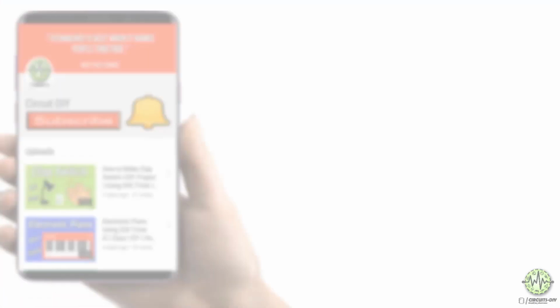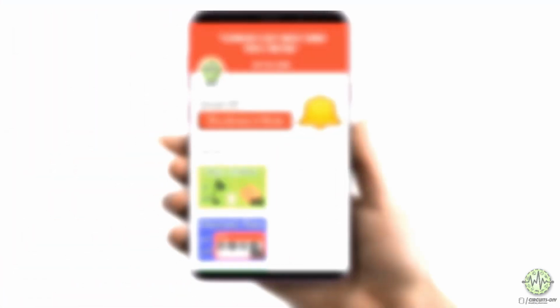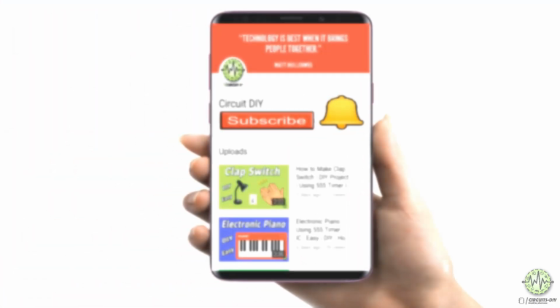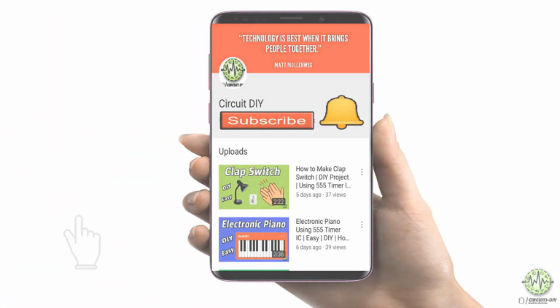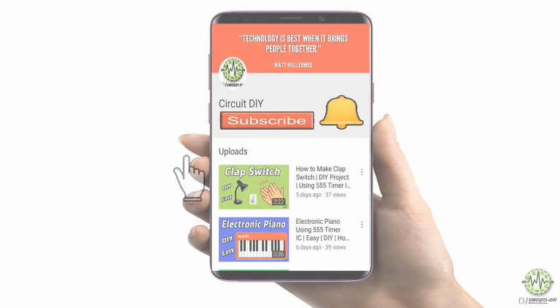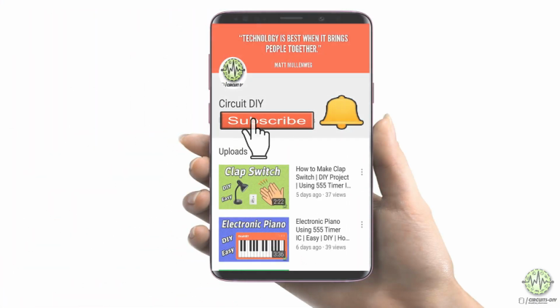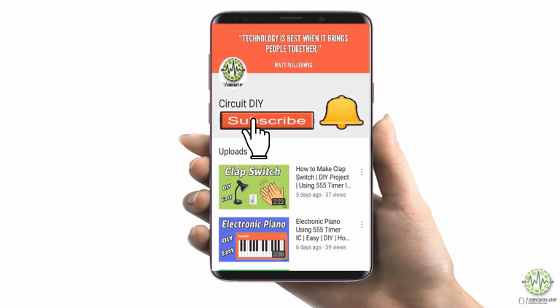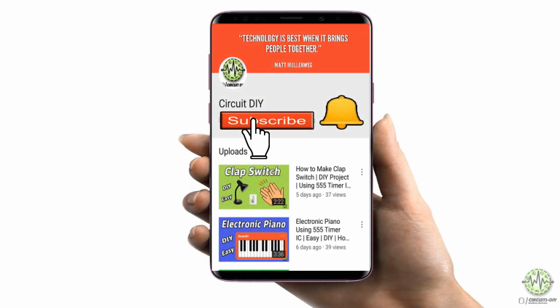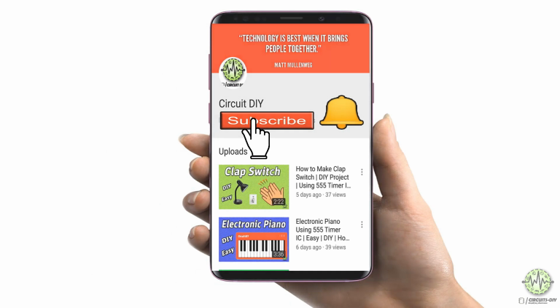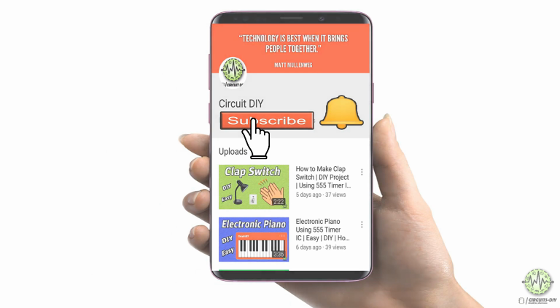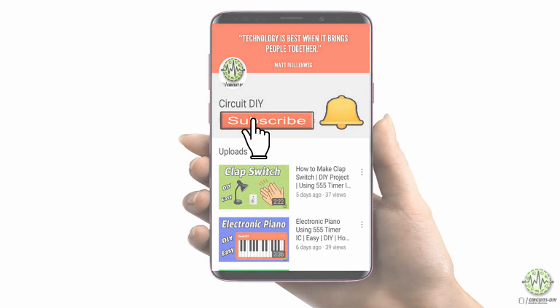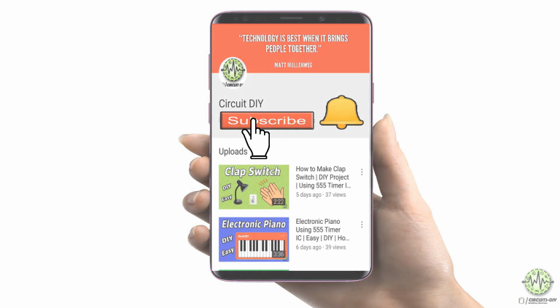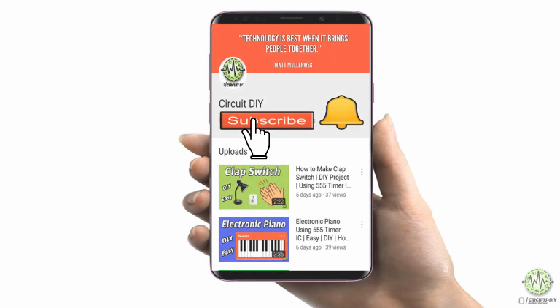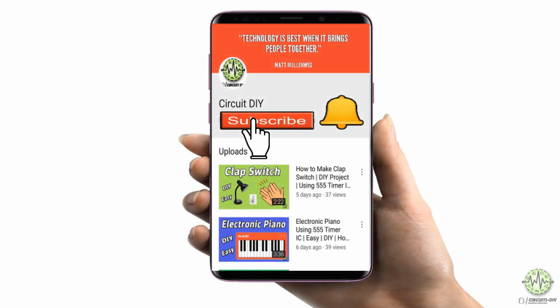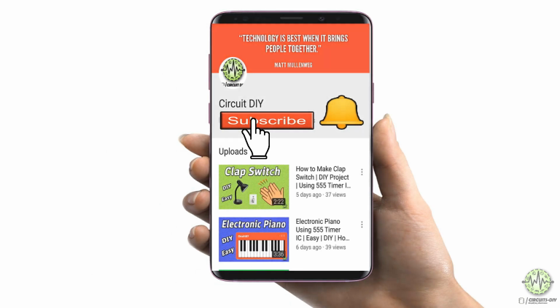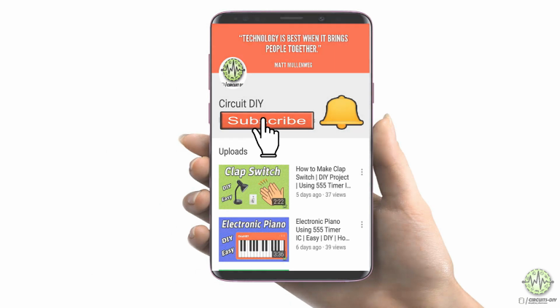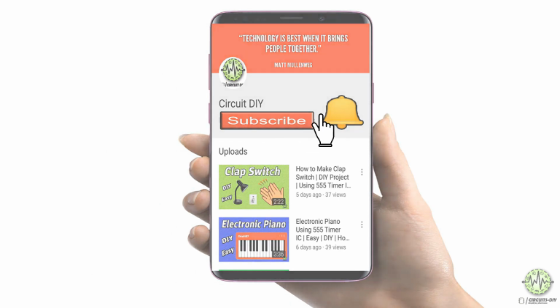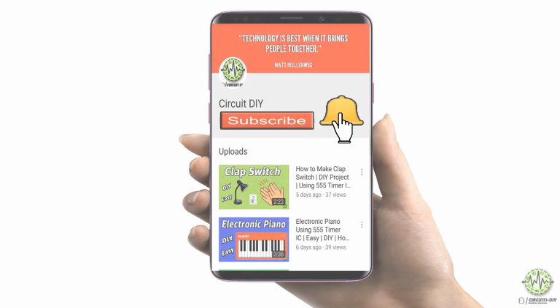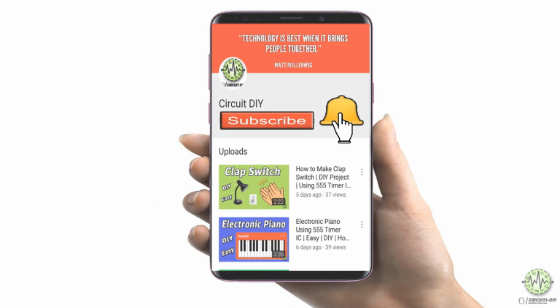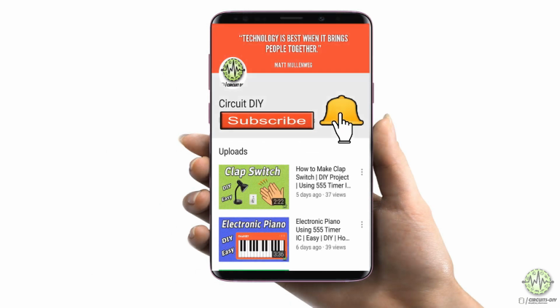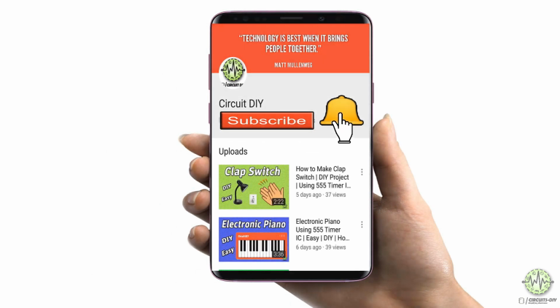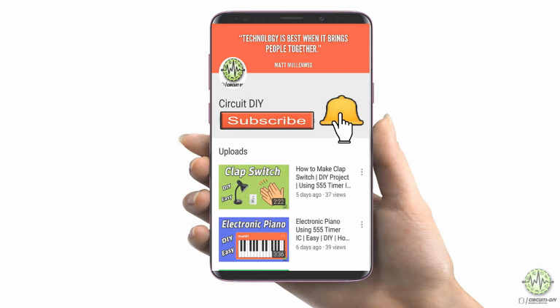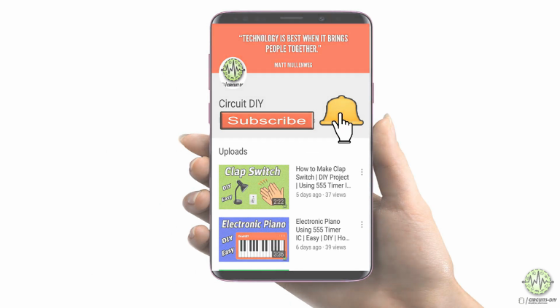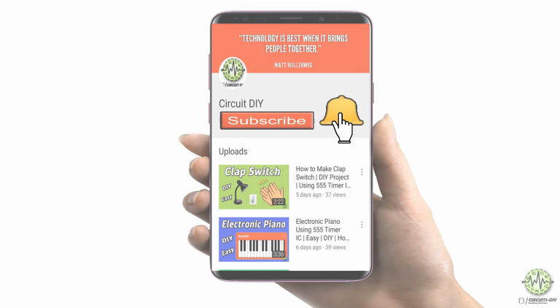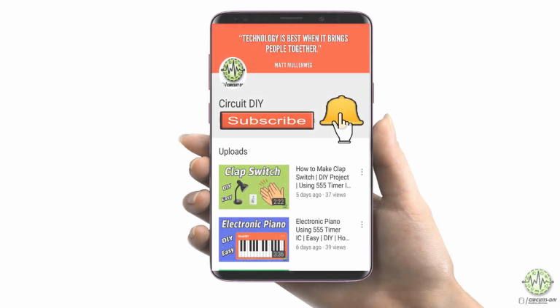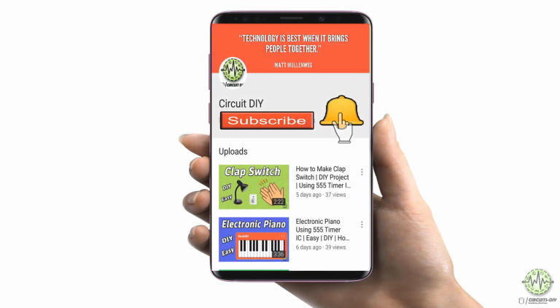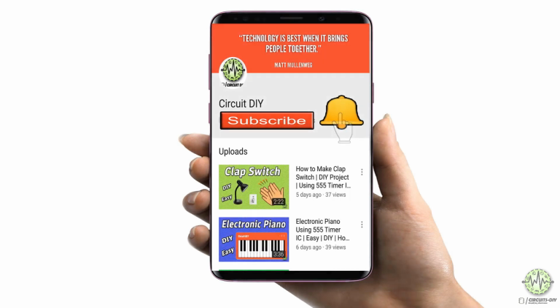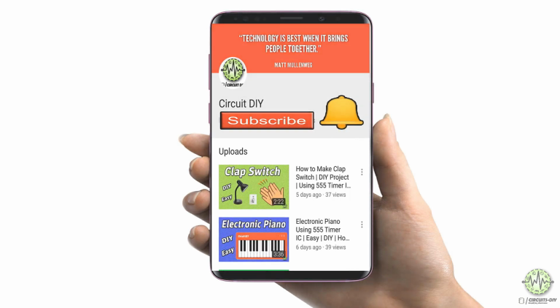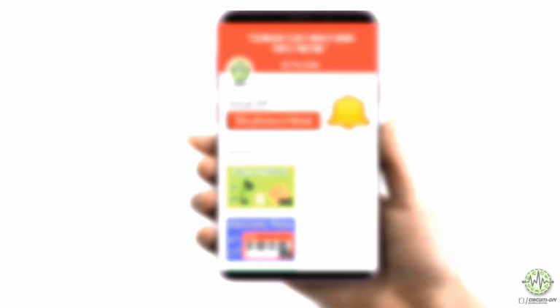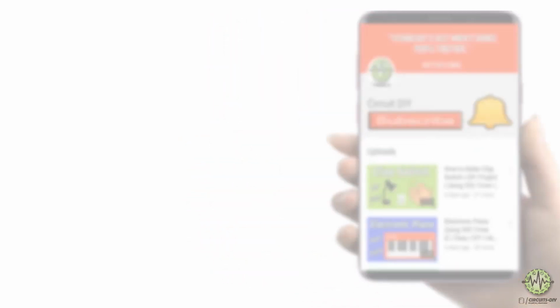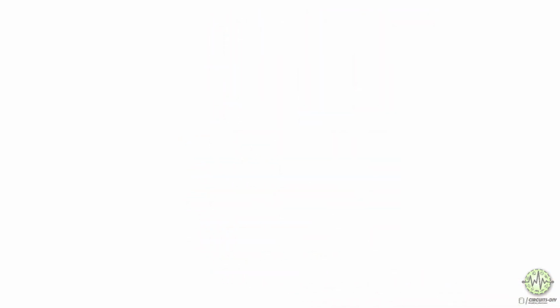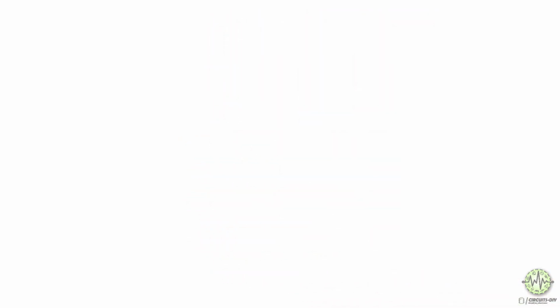For more interesting projects, please subscribe to our channel and don't forget to click on the bell icon for our recent post notifications.